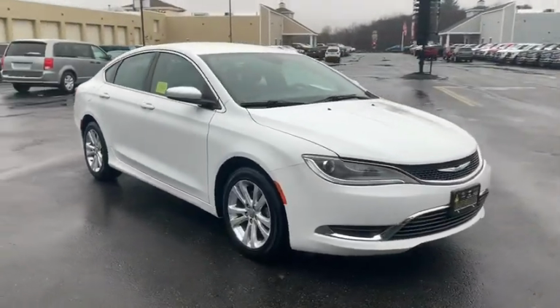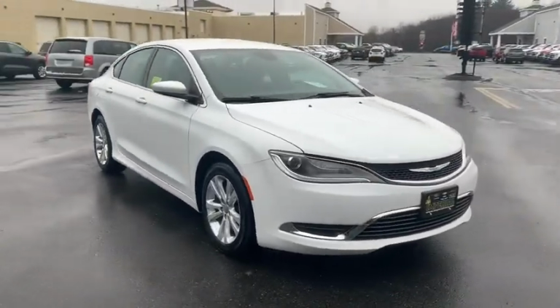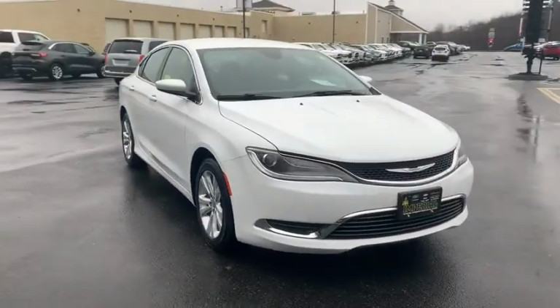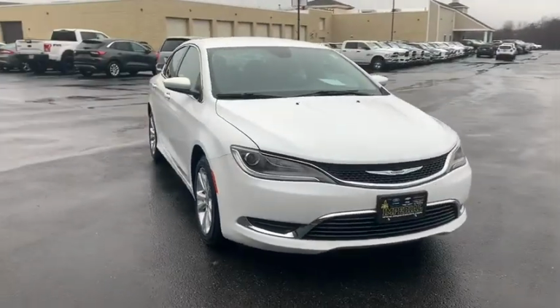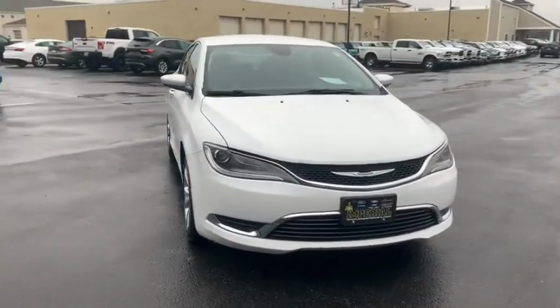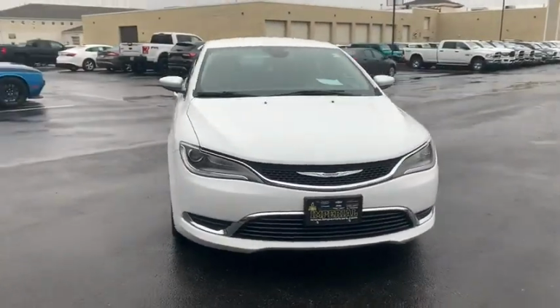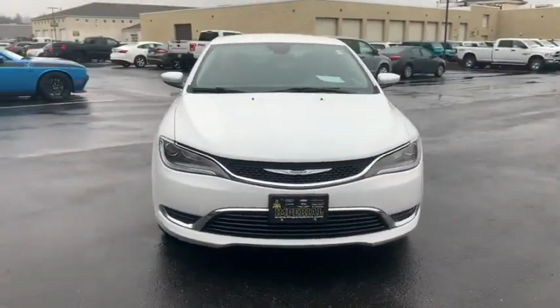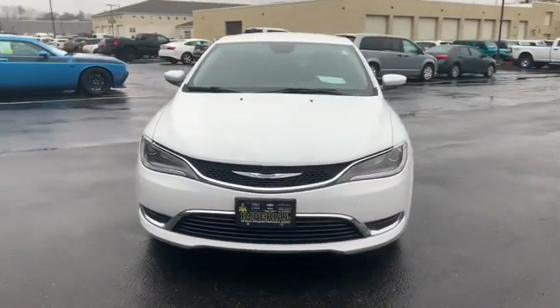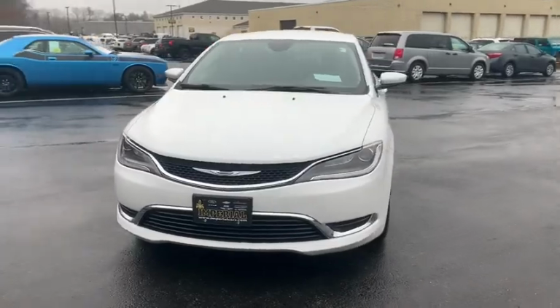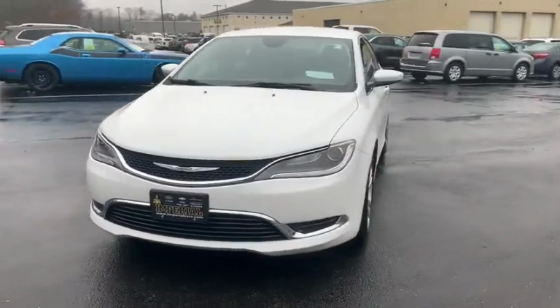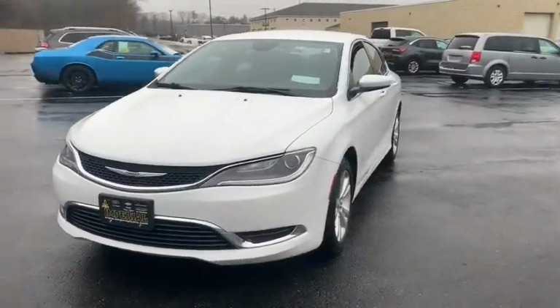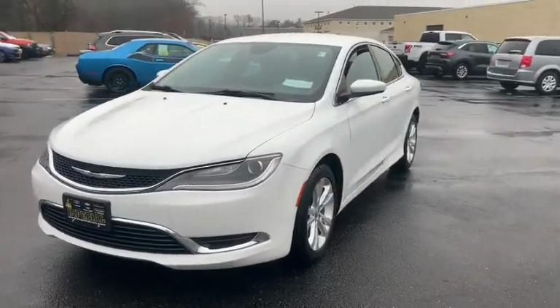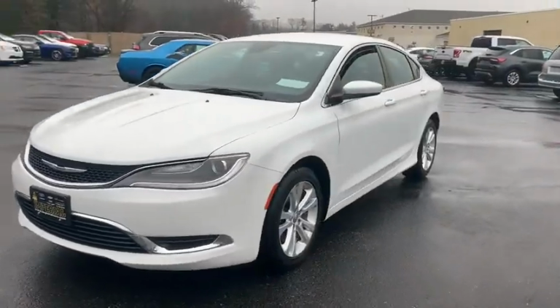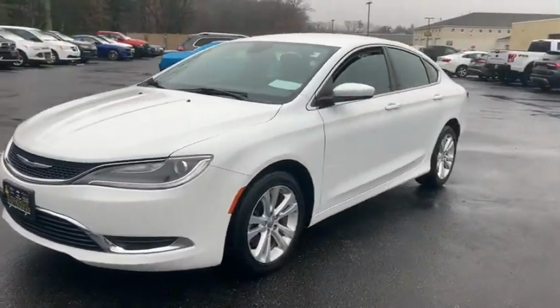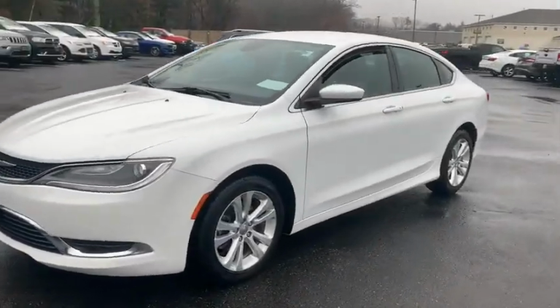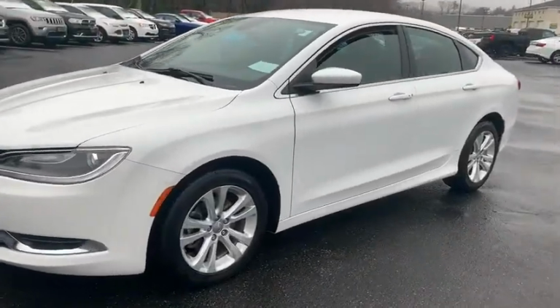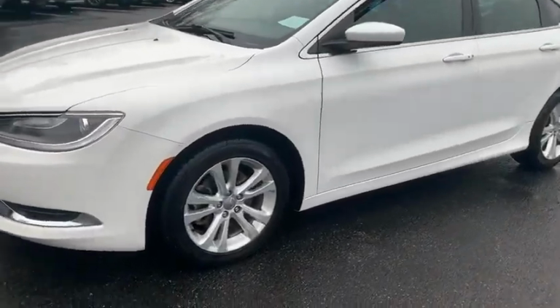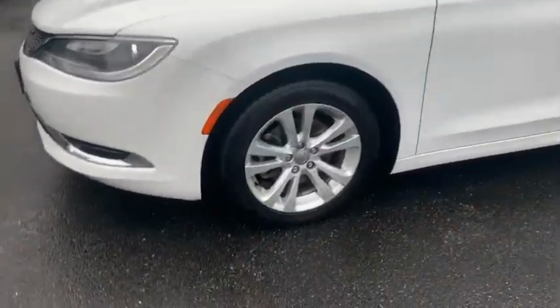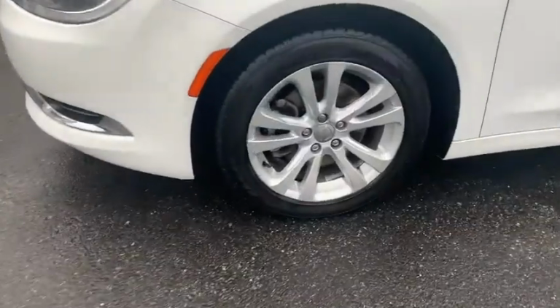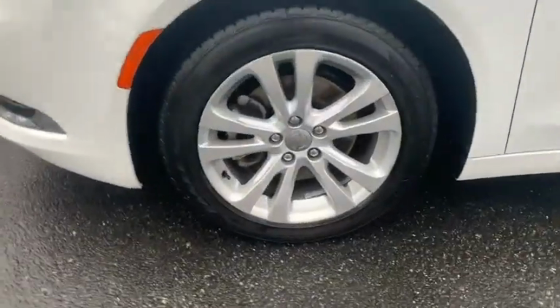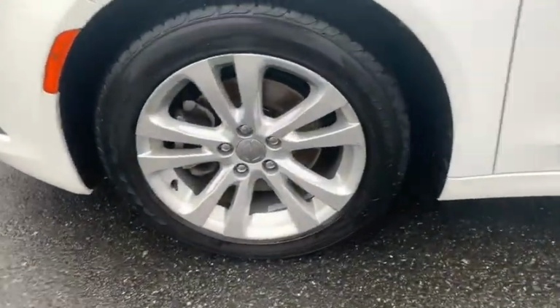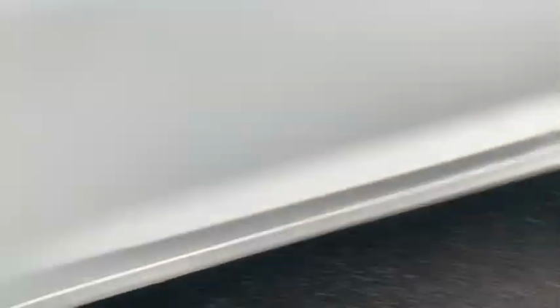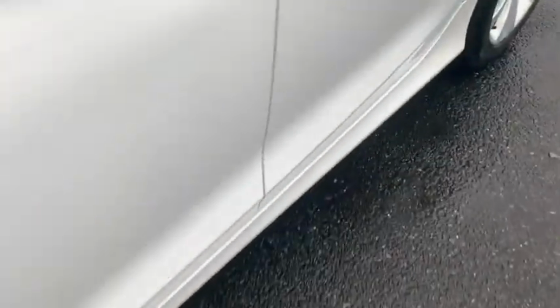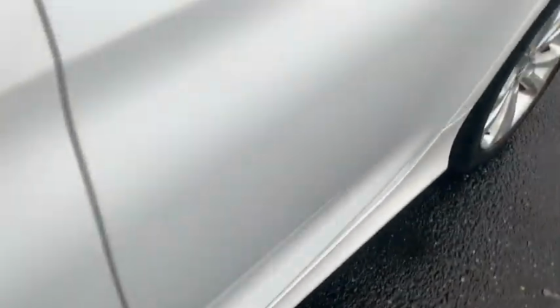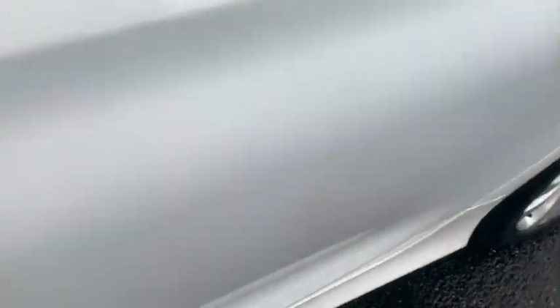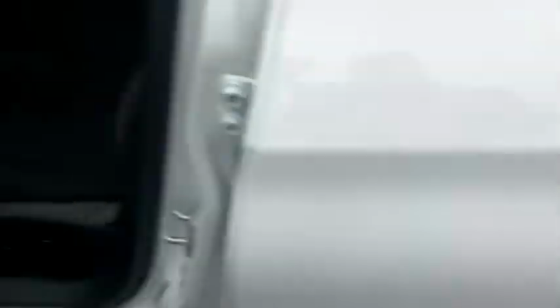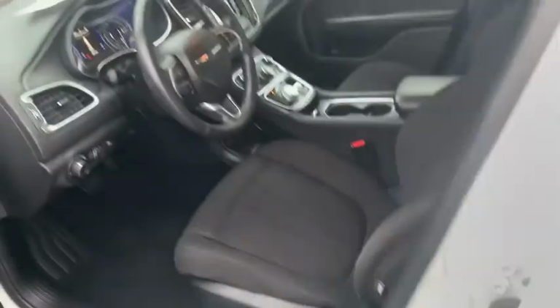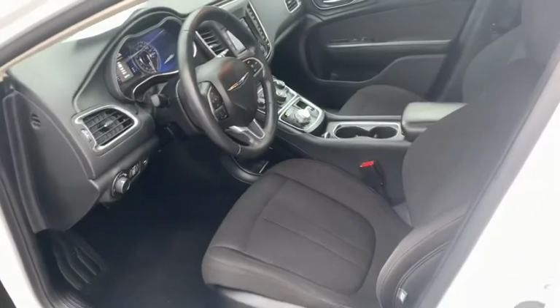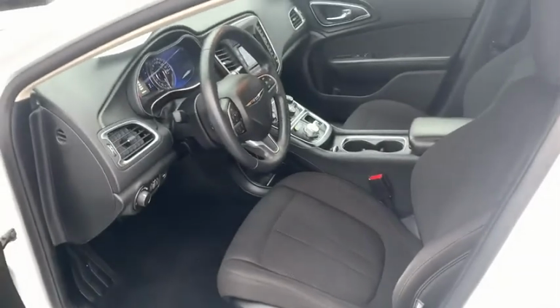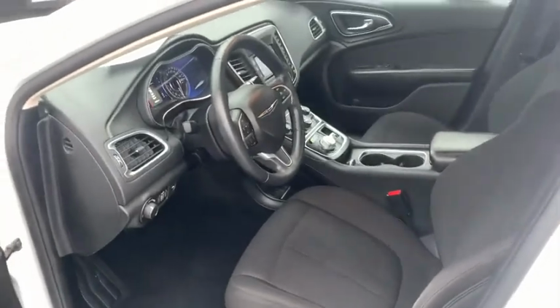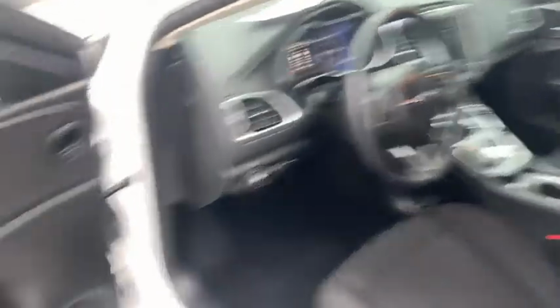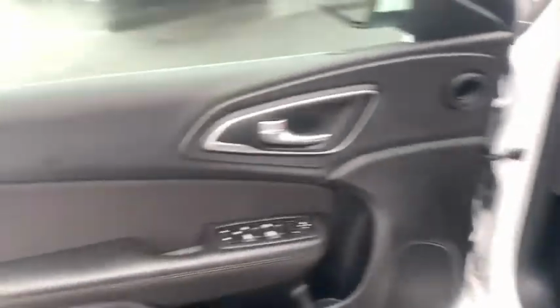This vehicle has less than 85,000 miles. Here are some of this vehicle's great options: traction control, remote engine start, Bluetooth, dual airbags, alloy wheels, power steering, aluminum wheels.